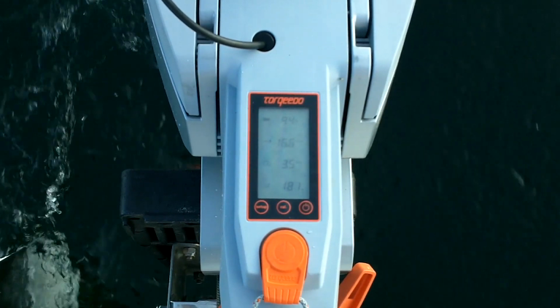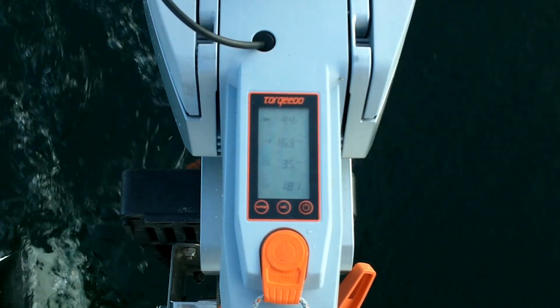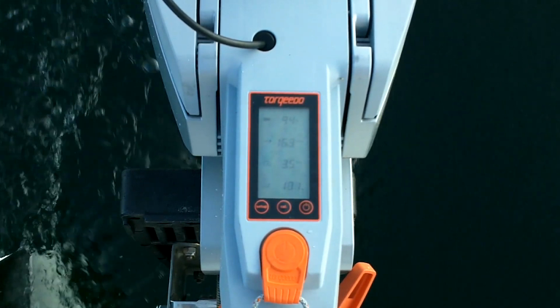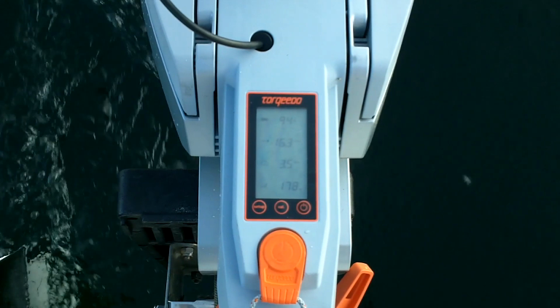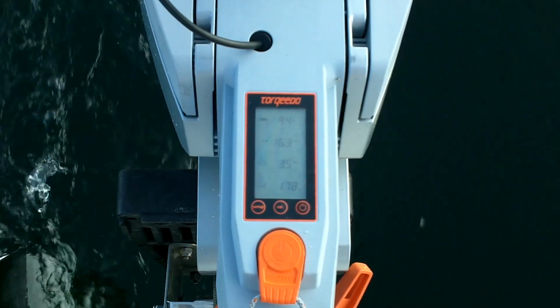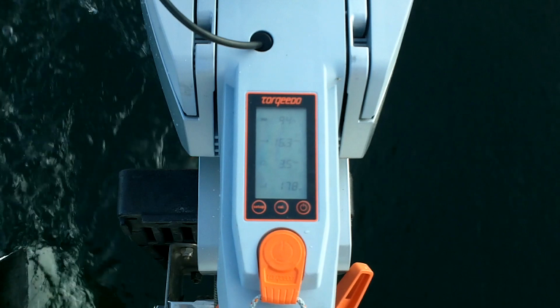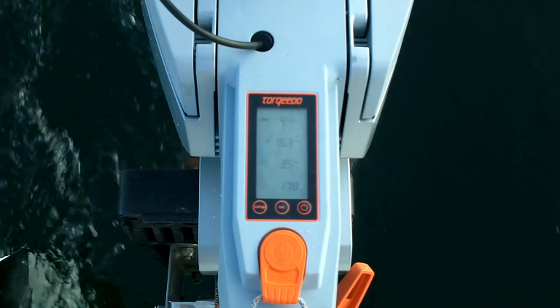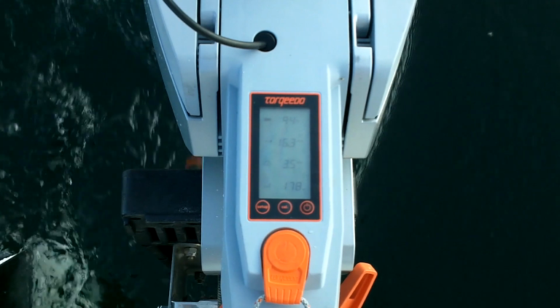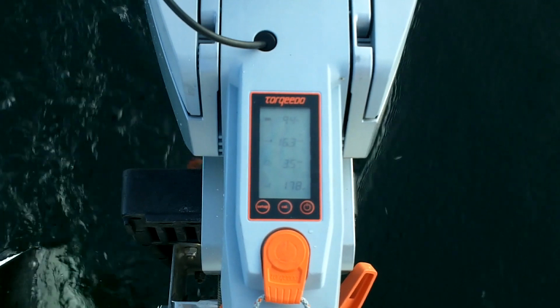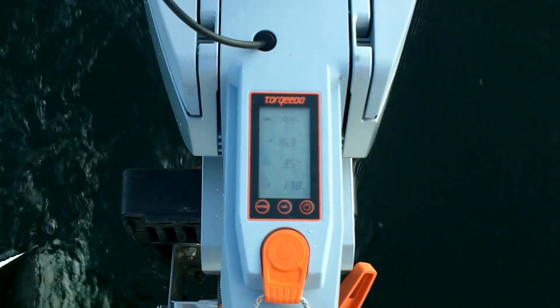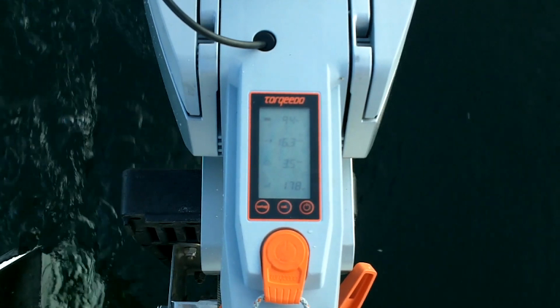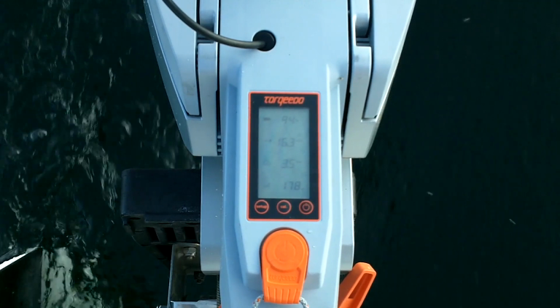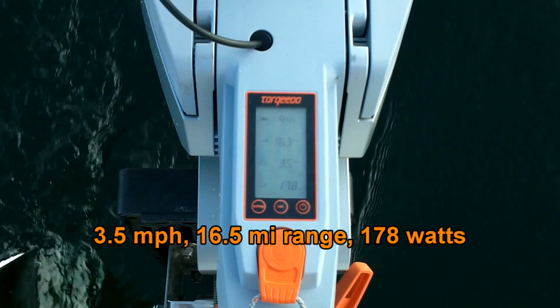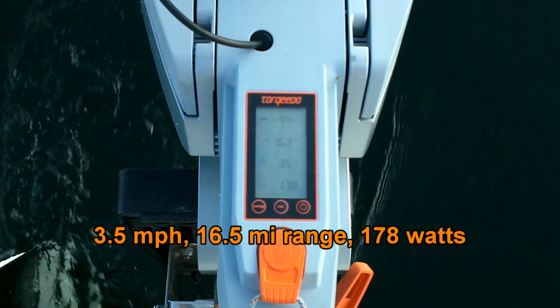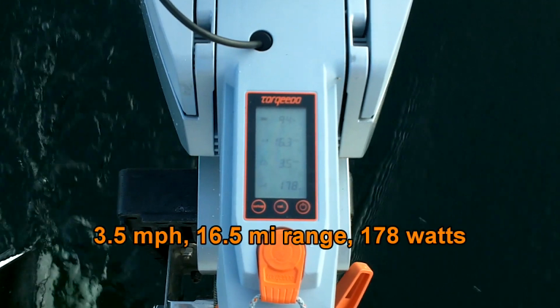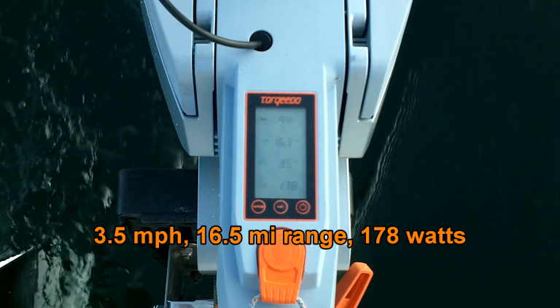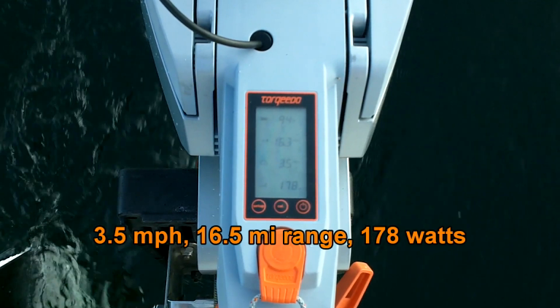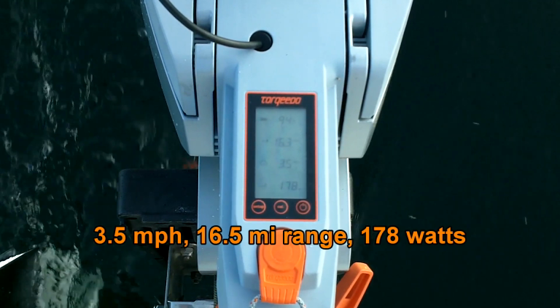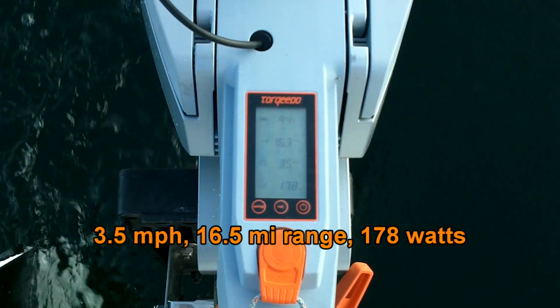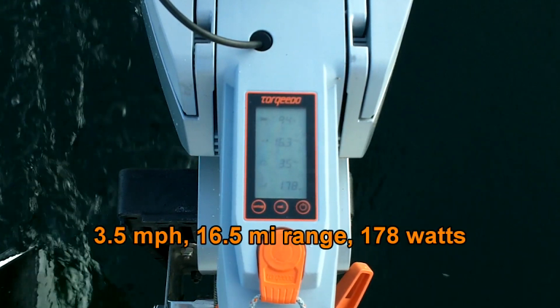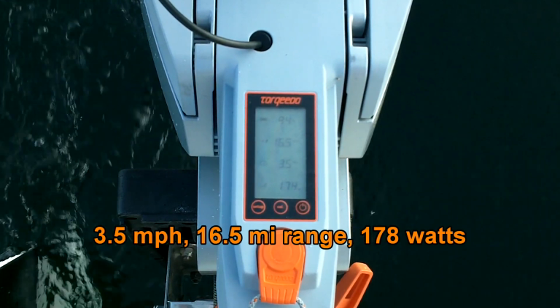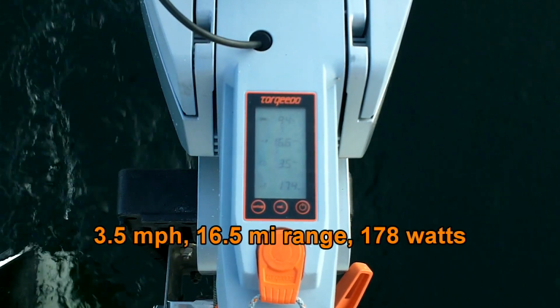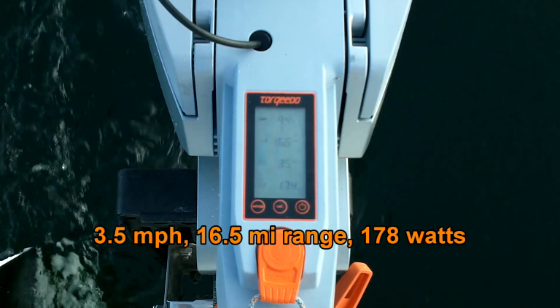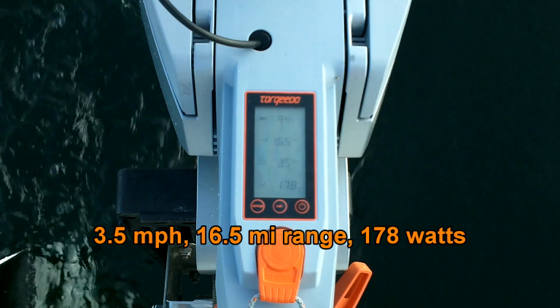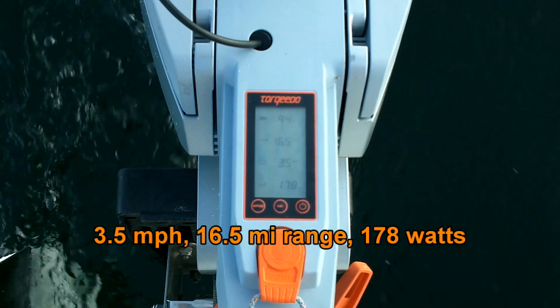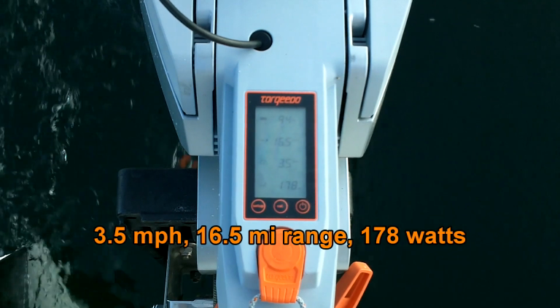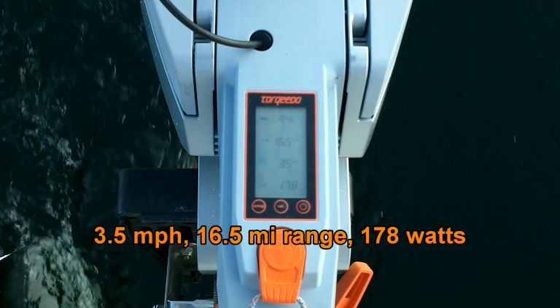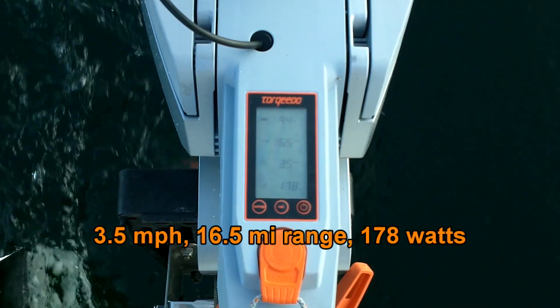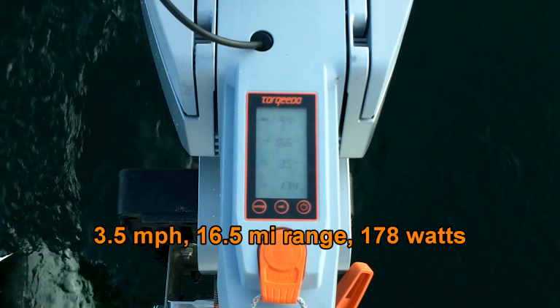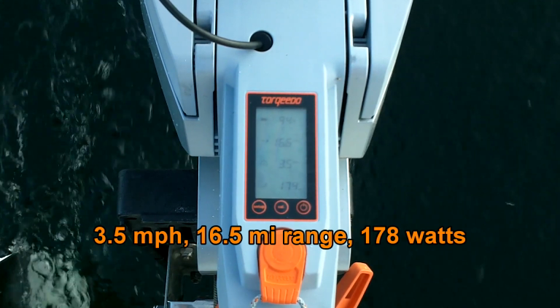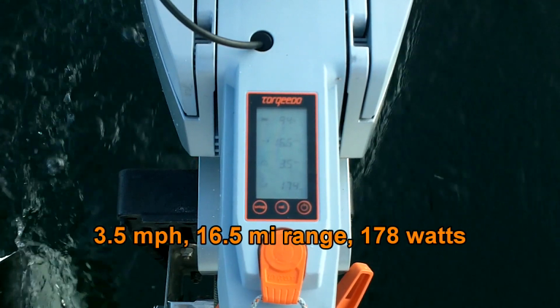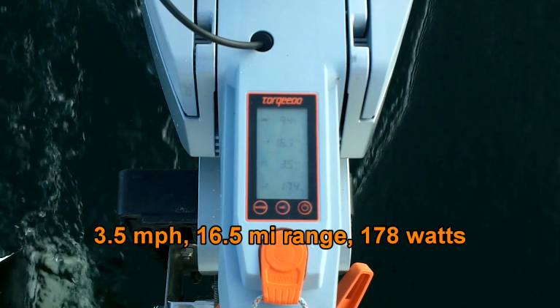Okay, so now we're at 3.5 miles an hour, 178 watt consumption, 16.5 mile range.